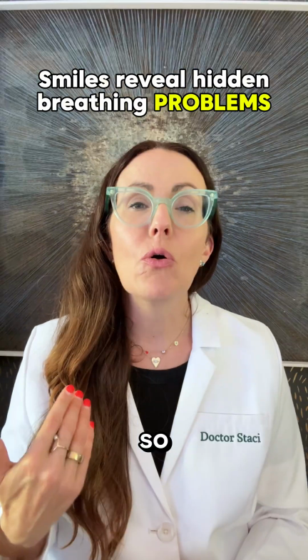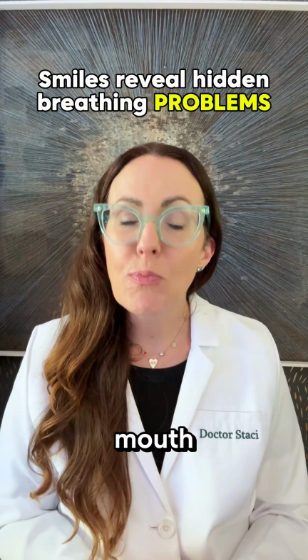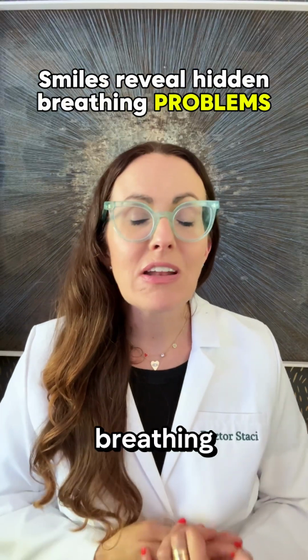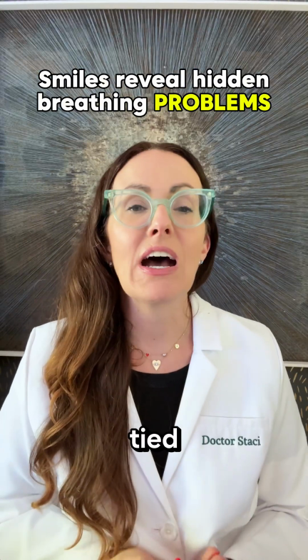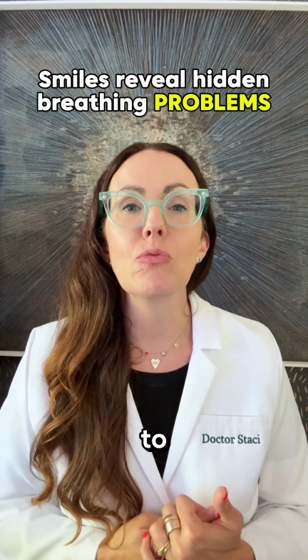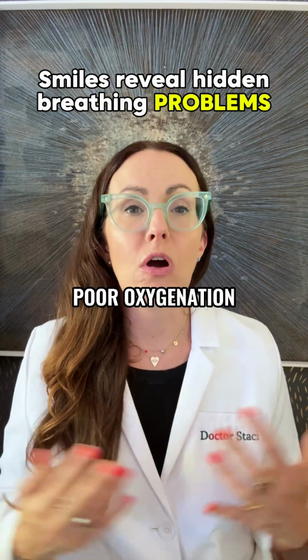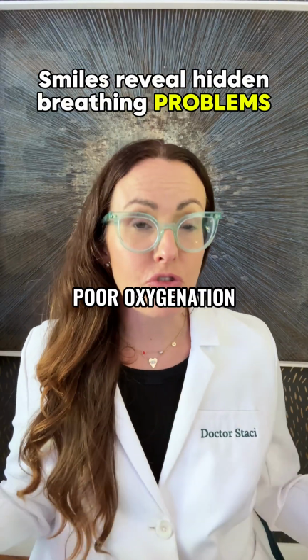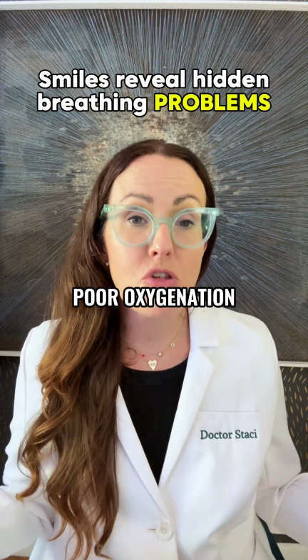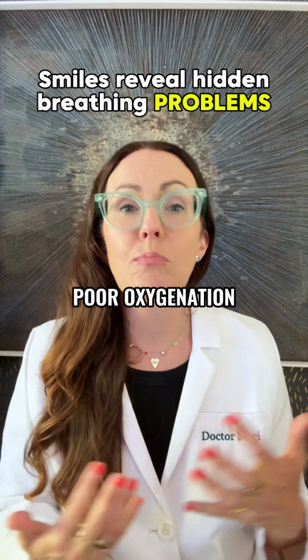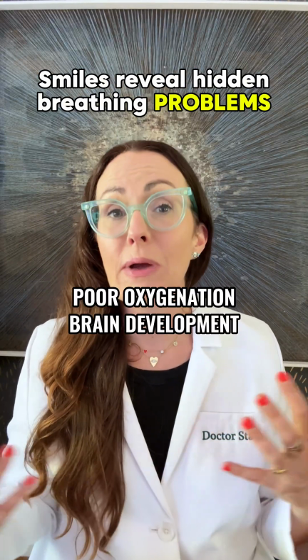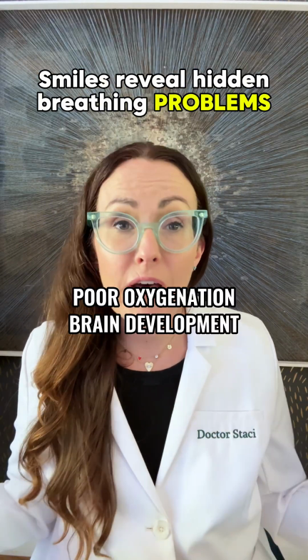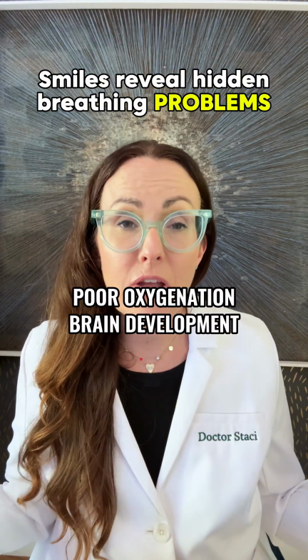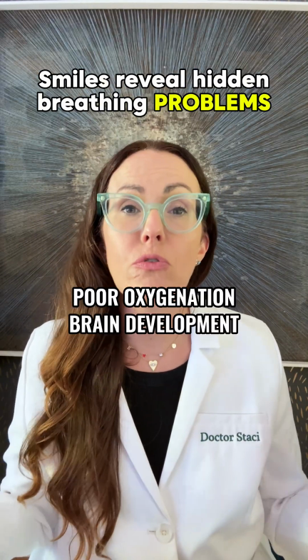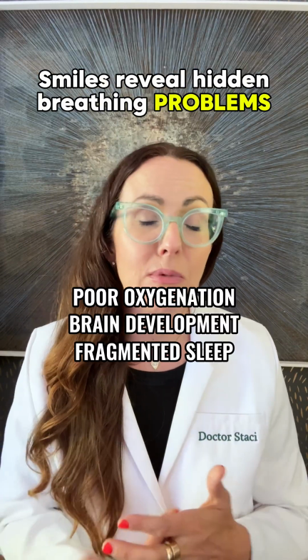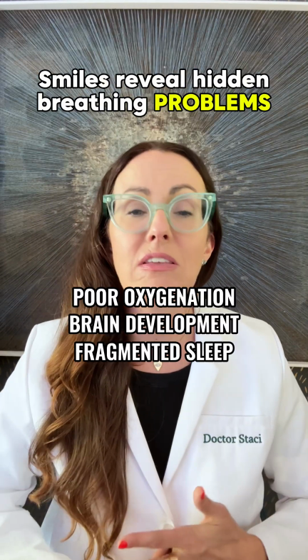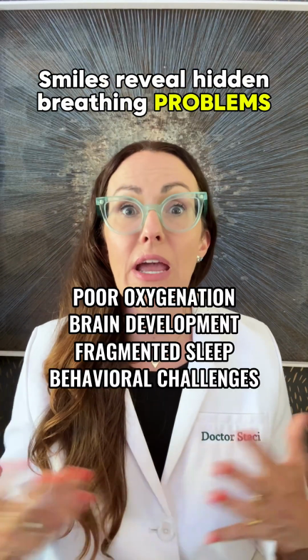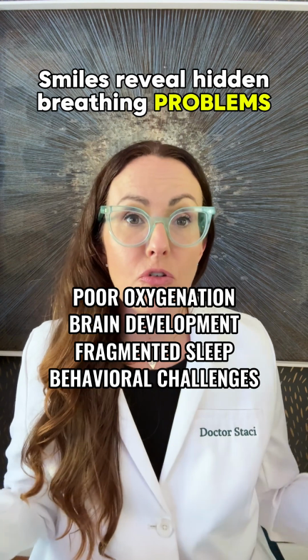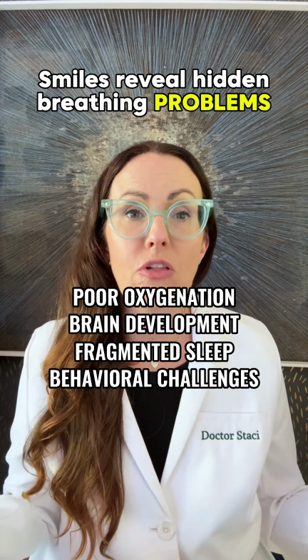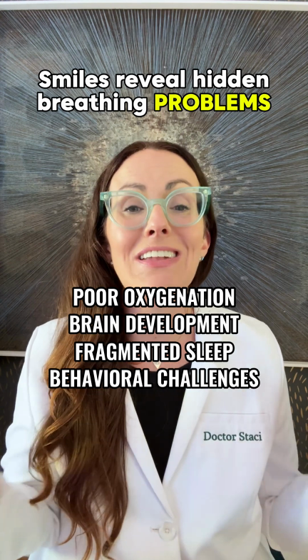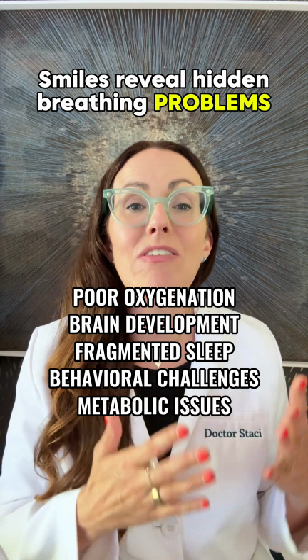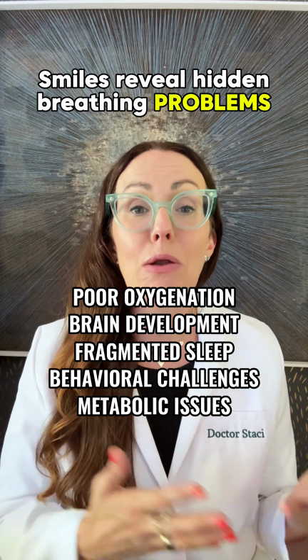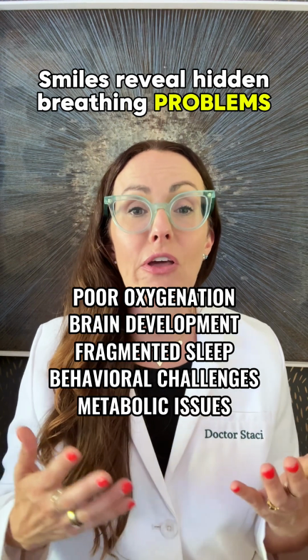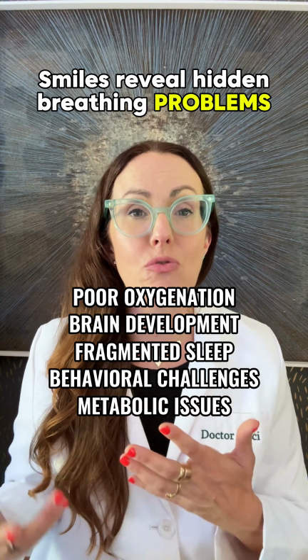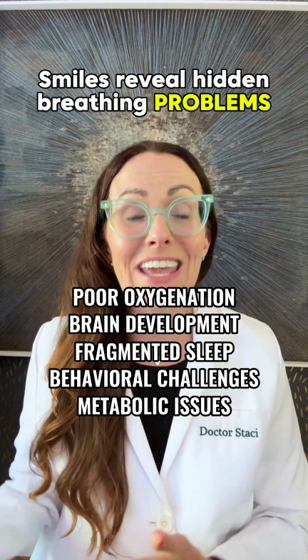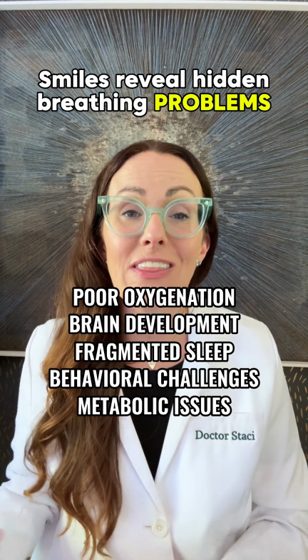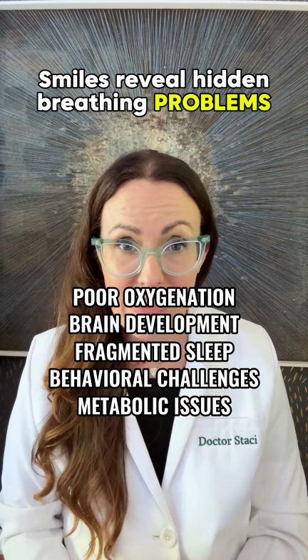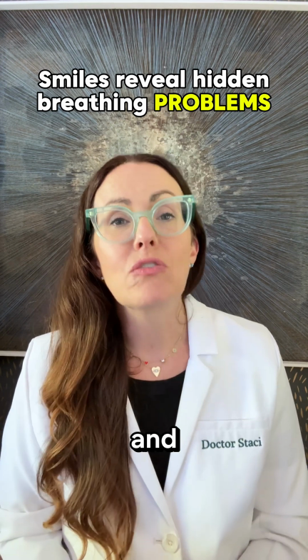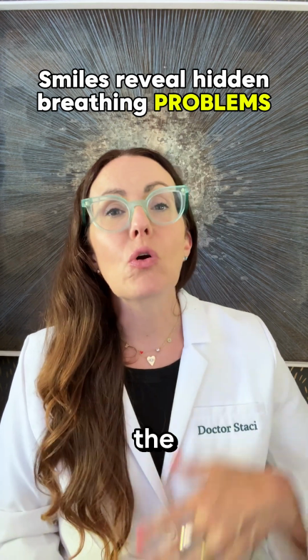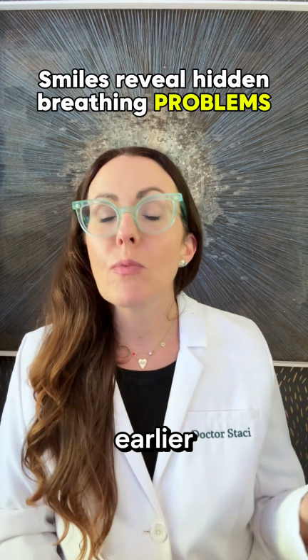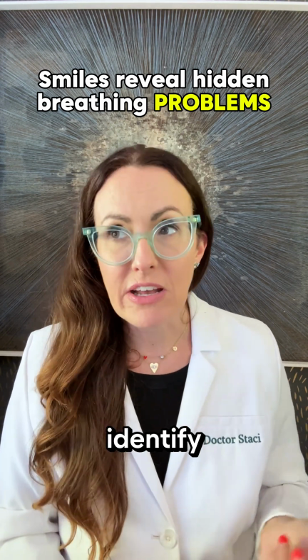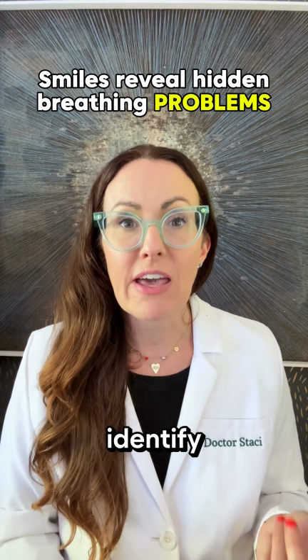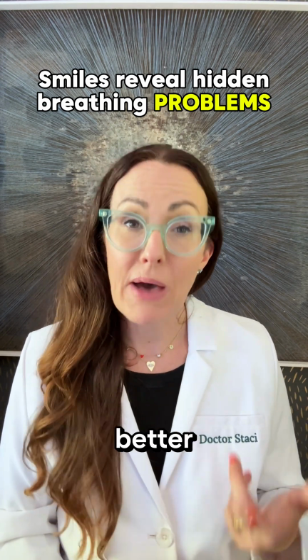Mouth breathing is tied to poor oxygenation, brain development issues, fragmented sleep, behavioral challenges, and even metabolic issues later in life. And so the earlier we identify it, the better.